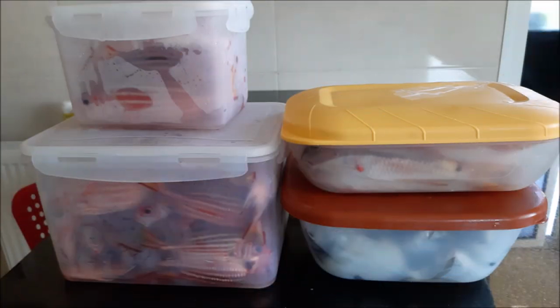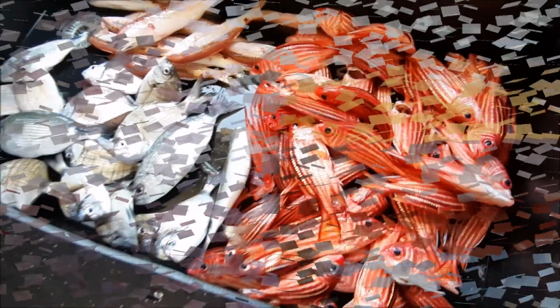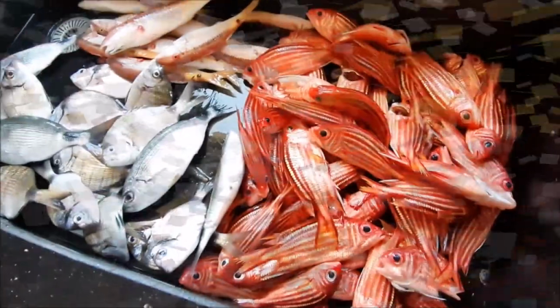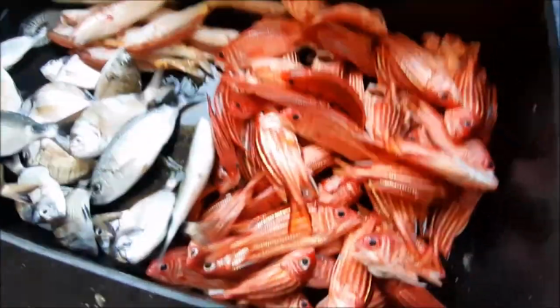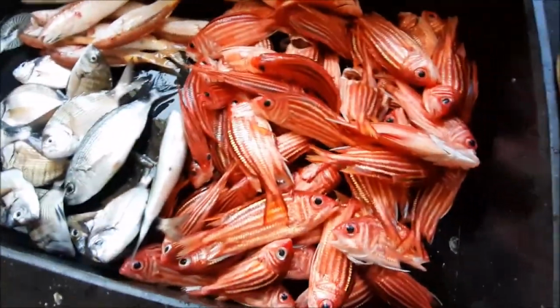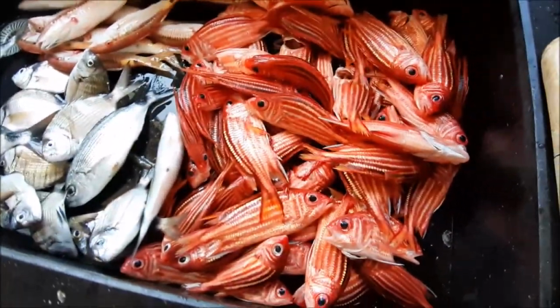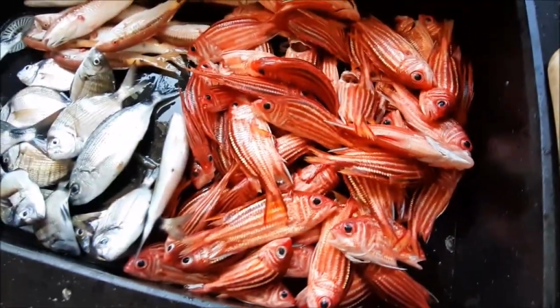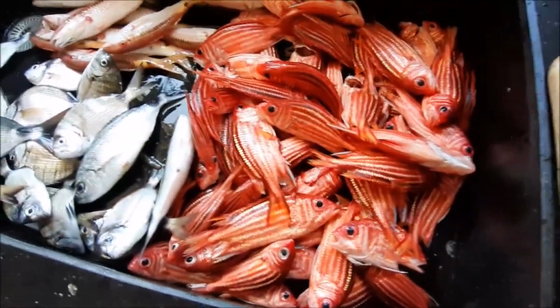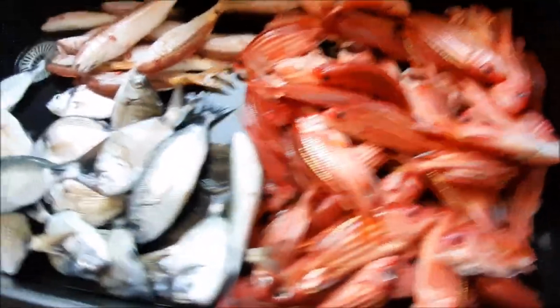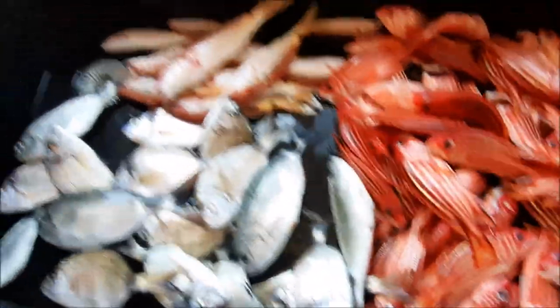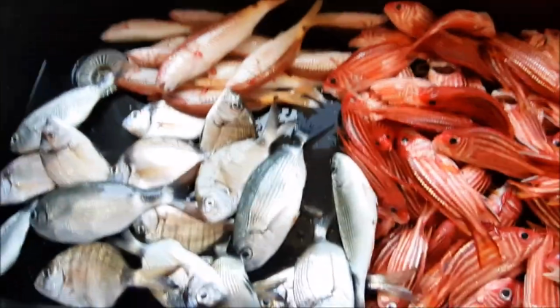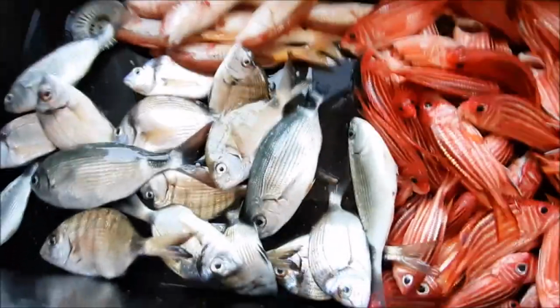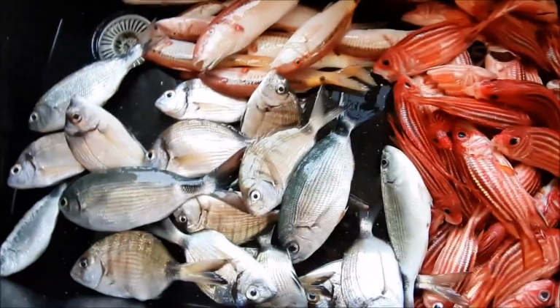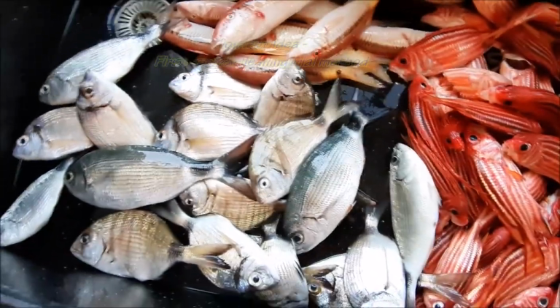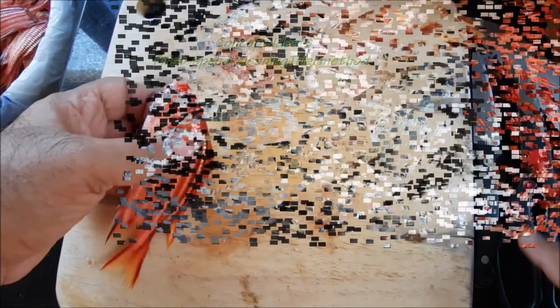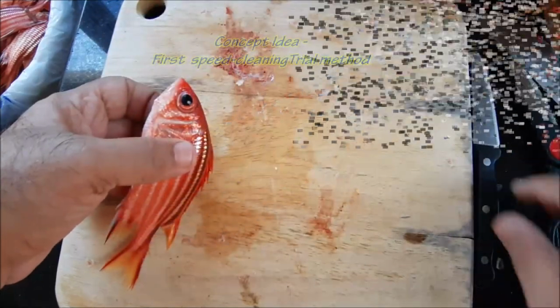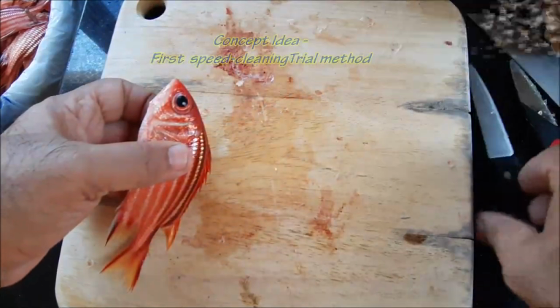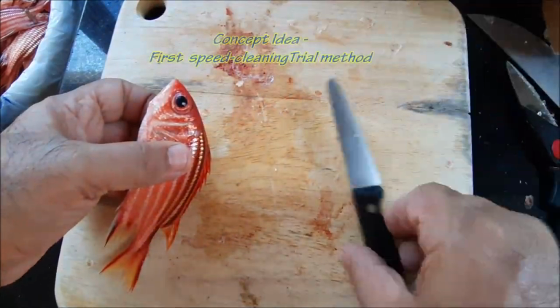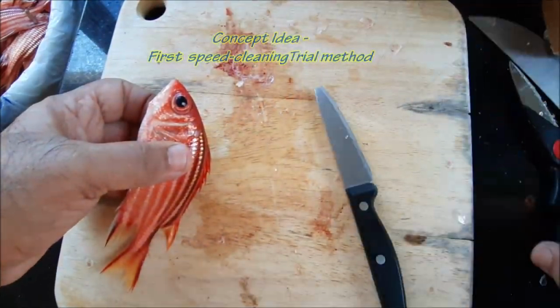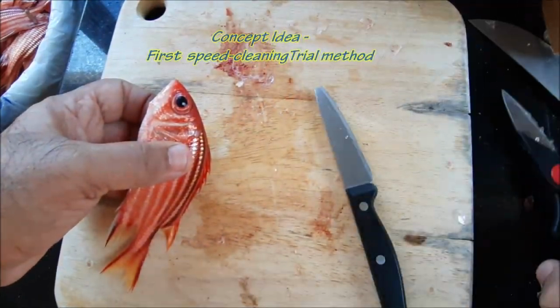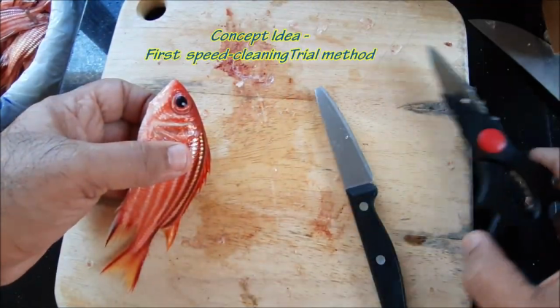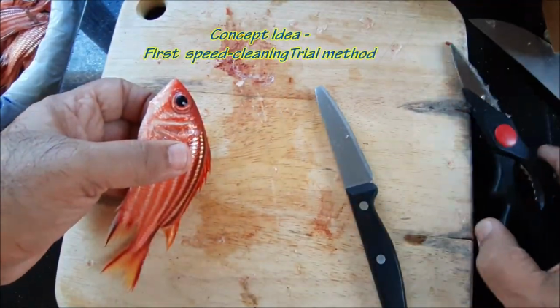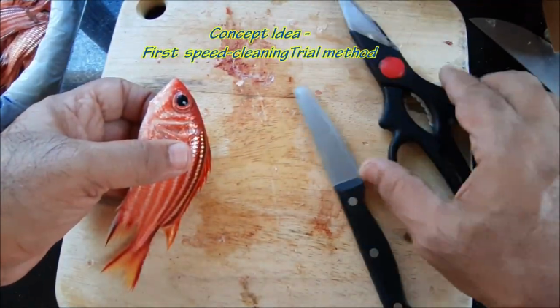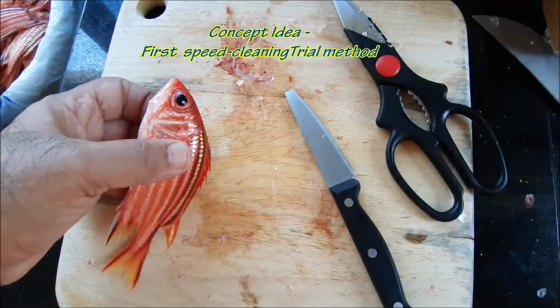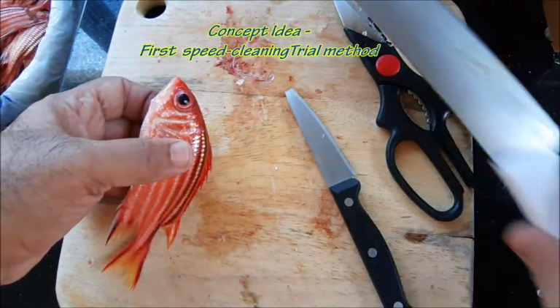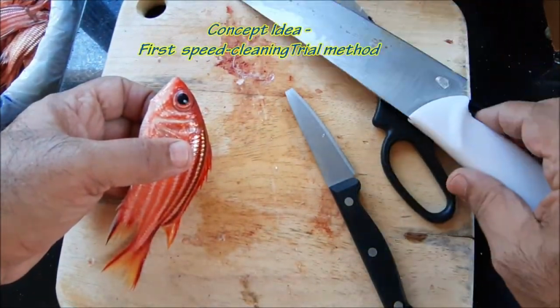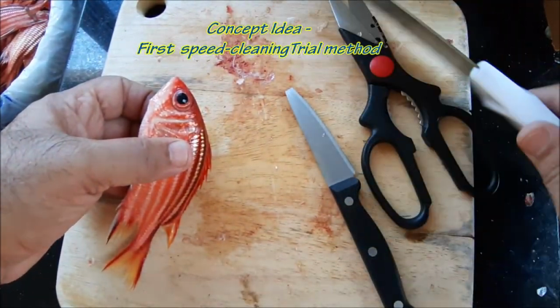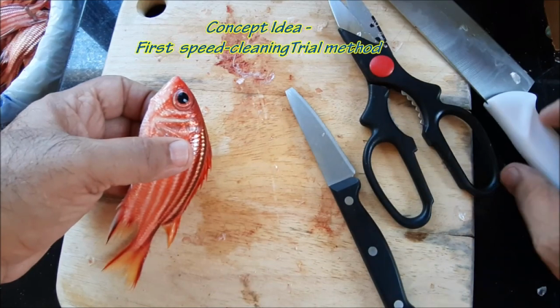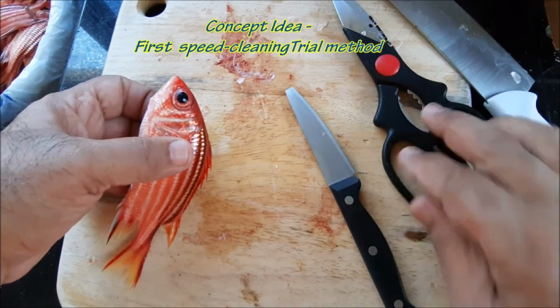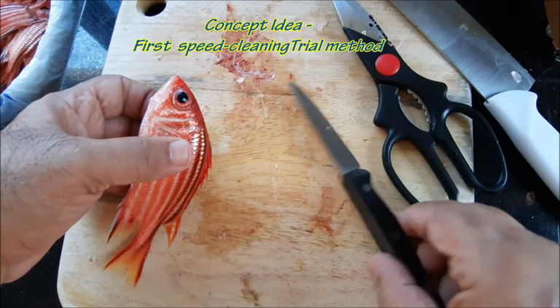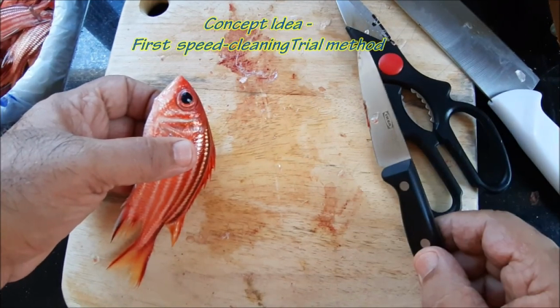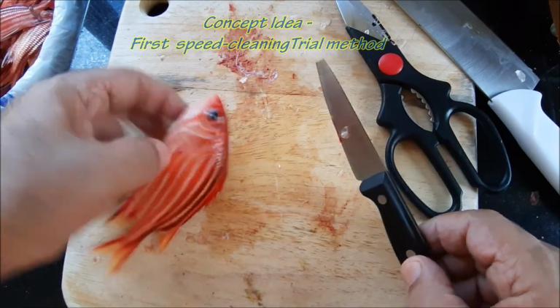This is great Mediterranean fish. We were very lucky last night to get all this beautiful Mediterranean fish. So here we go, we have our tools: big cutting knife, scissors and a small knife.